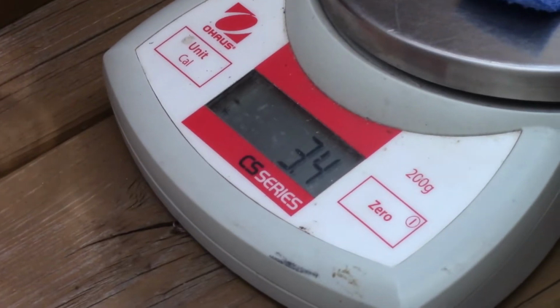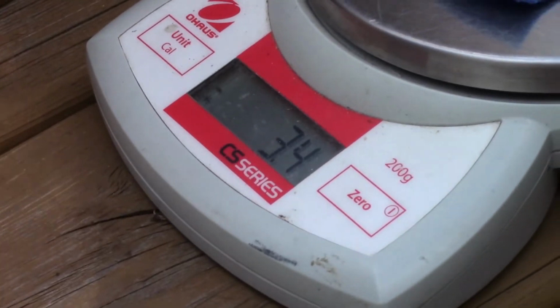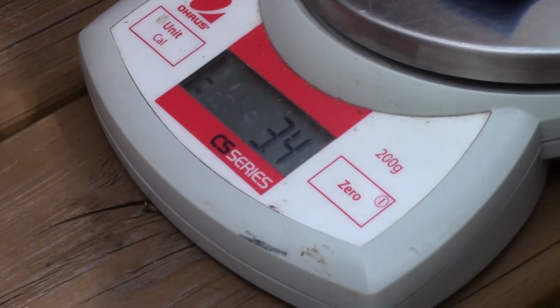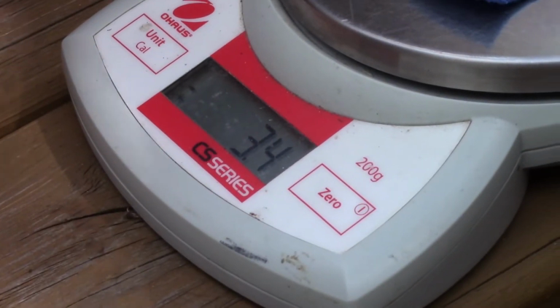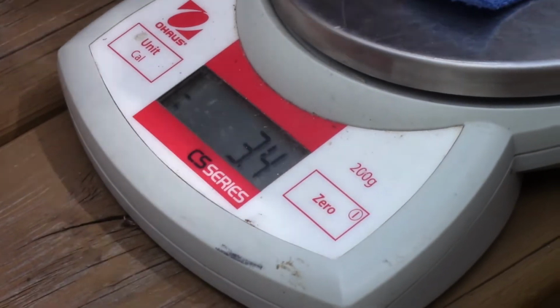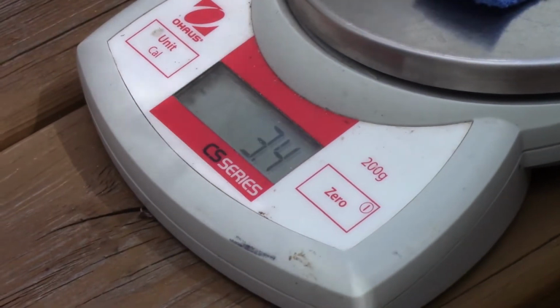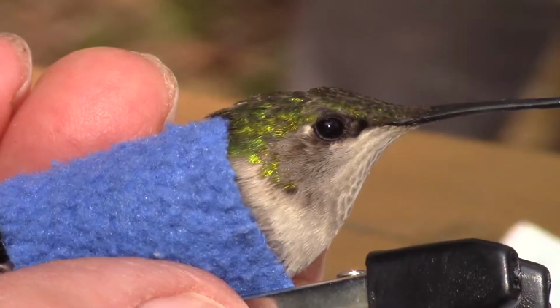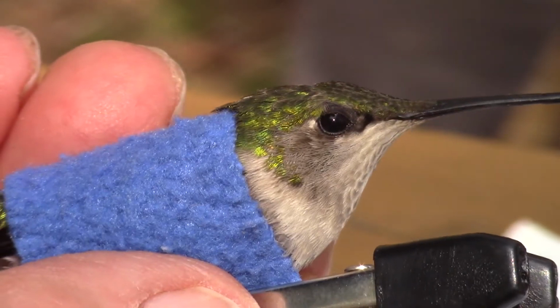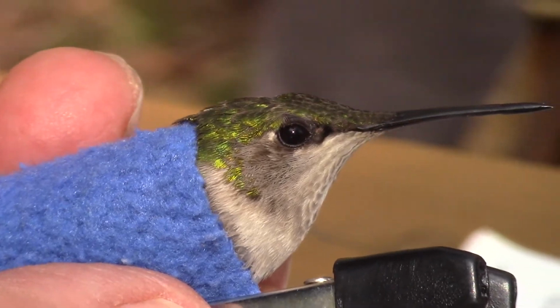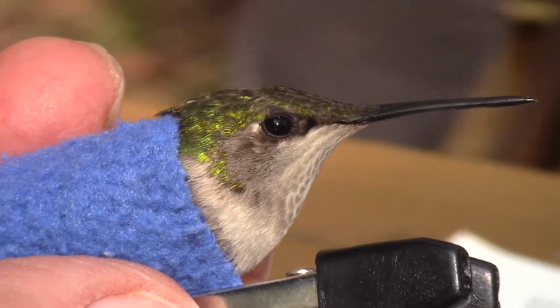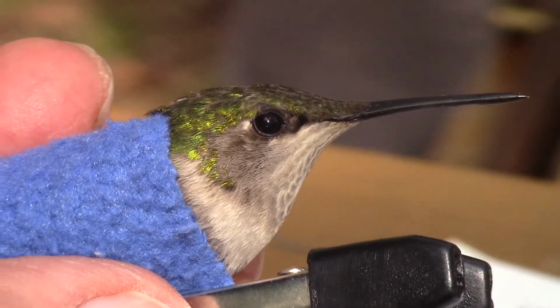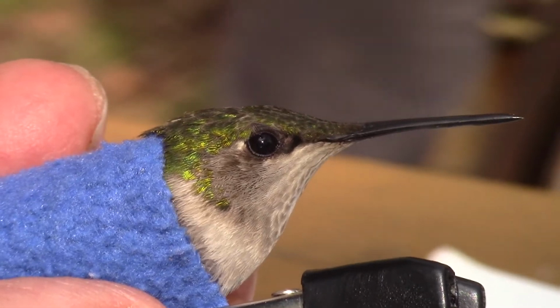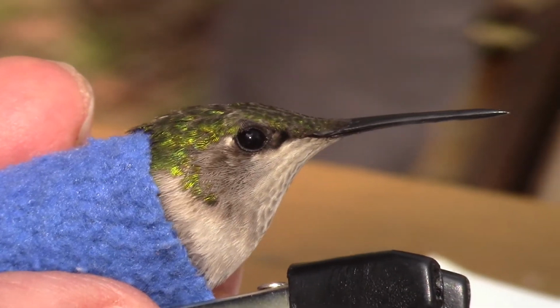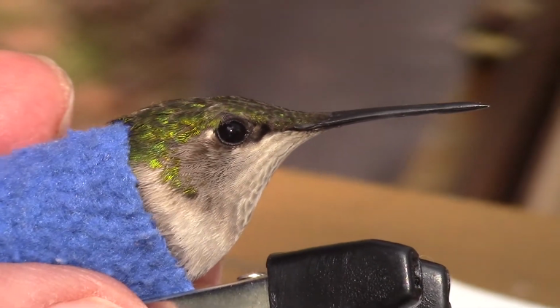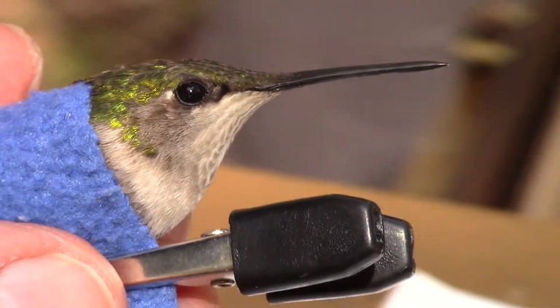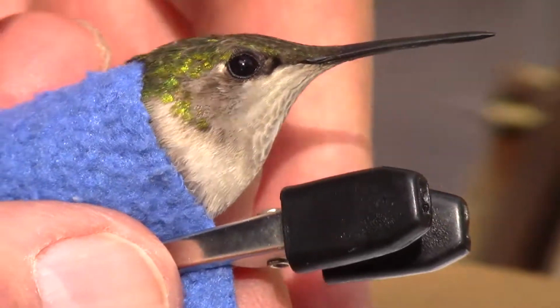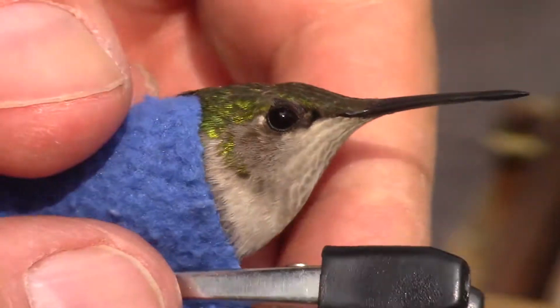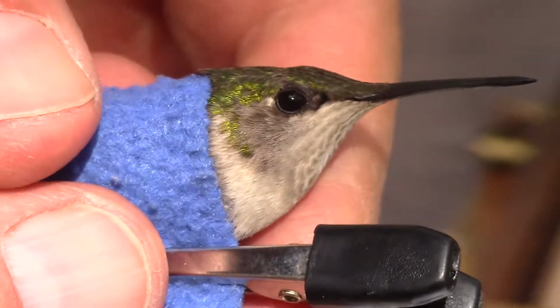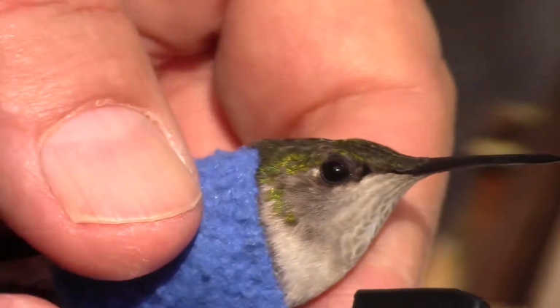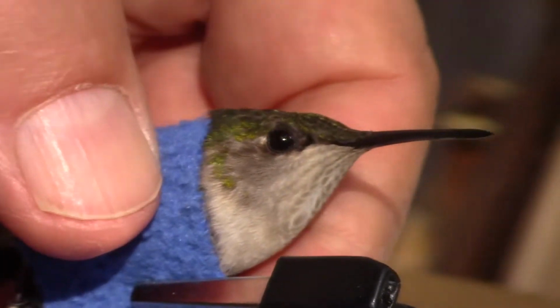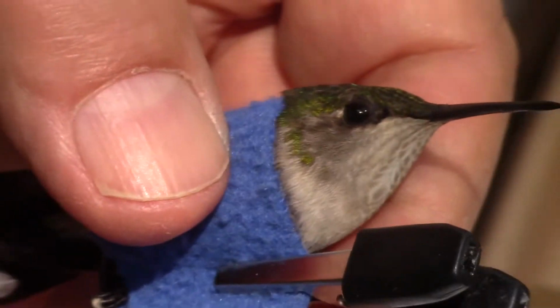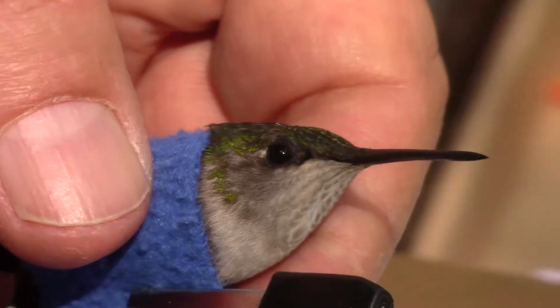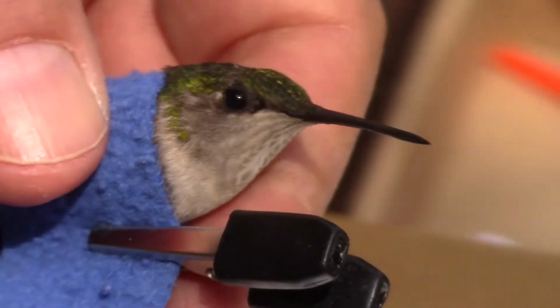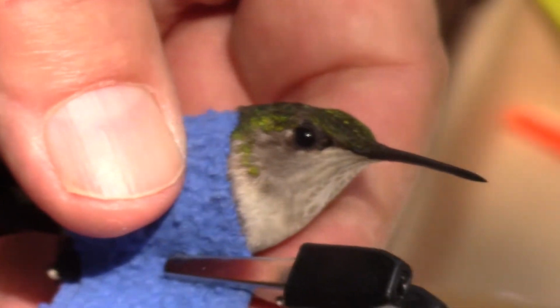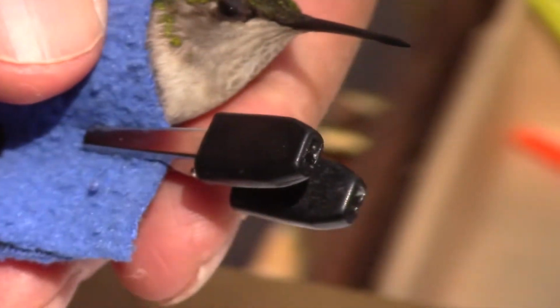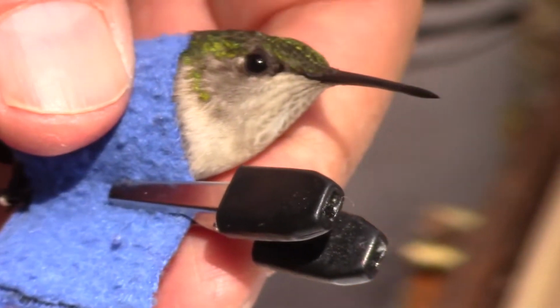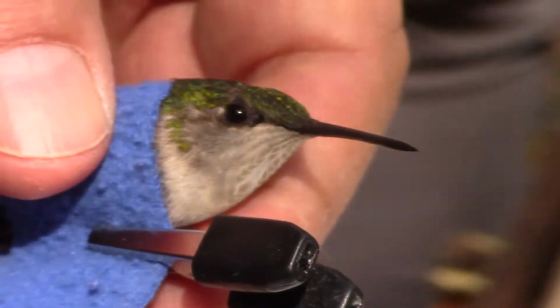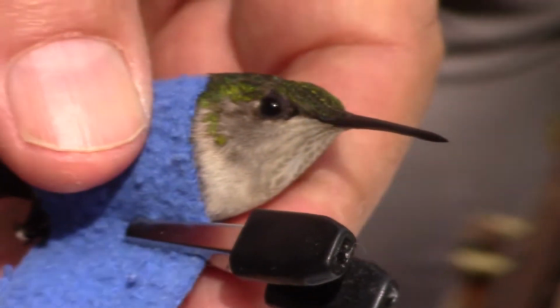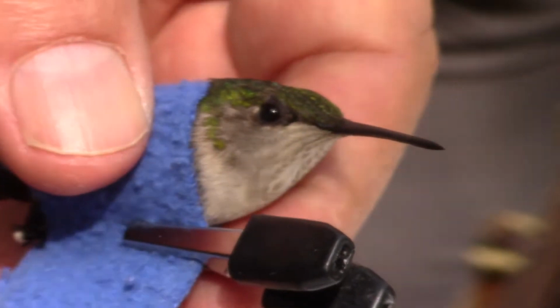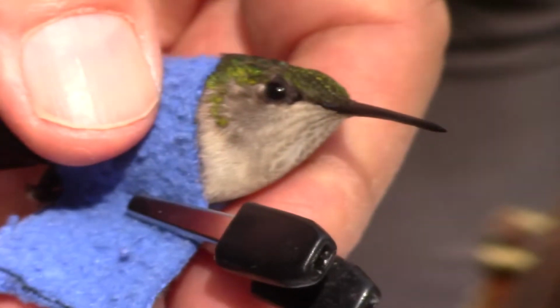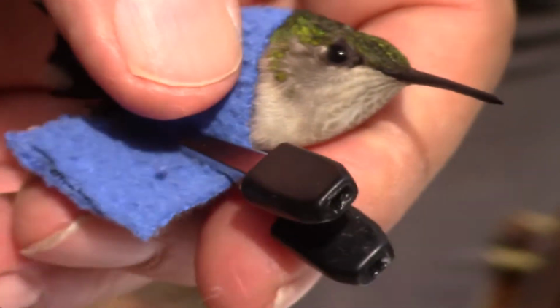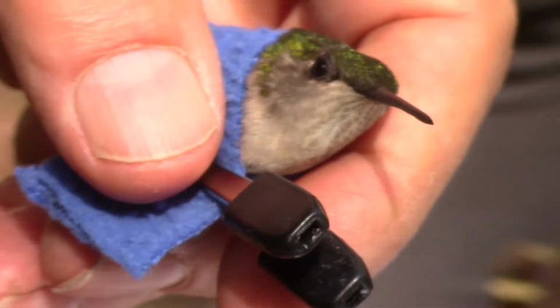It's a bit mind-boggling to imagine everything that makes a bird crammed into that tiny frame. It's hard to imagine that hummingbirds are even birds — the brain just files them away as large insects. But they're probably one of the most heavily specialized birds out there, and being able to see them up close like this is a real treat.